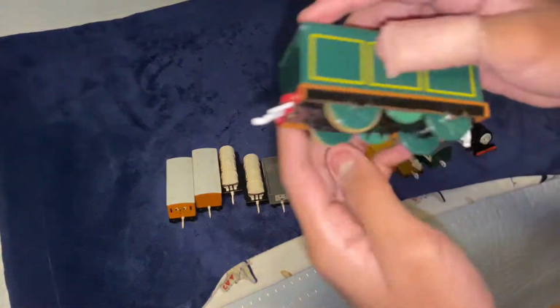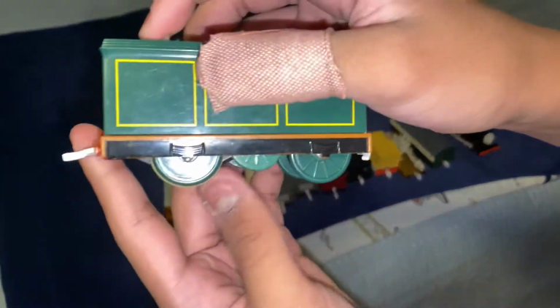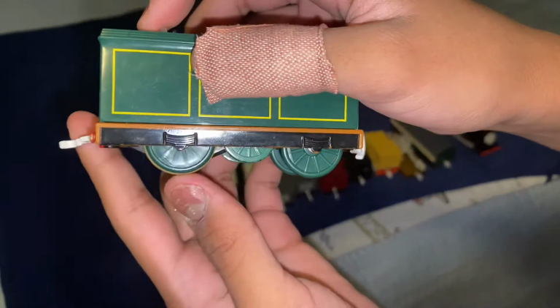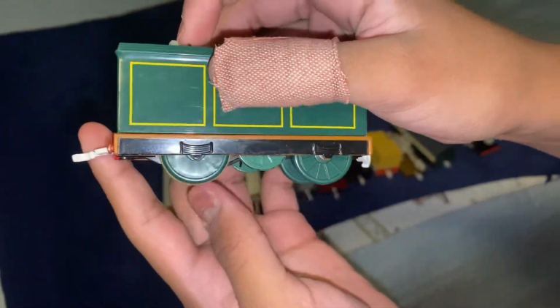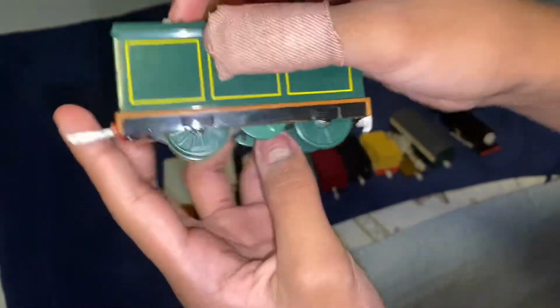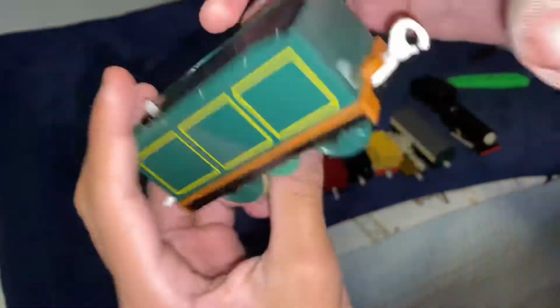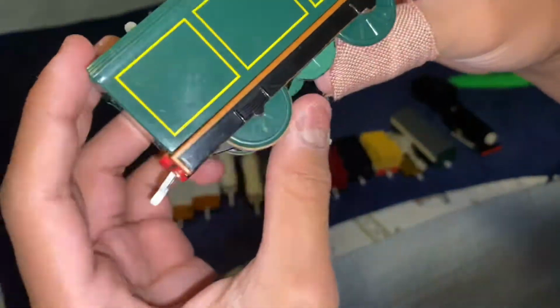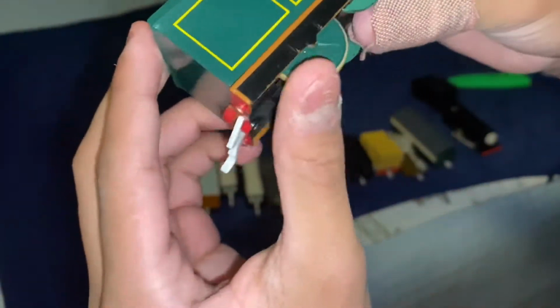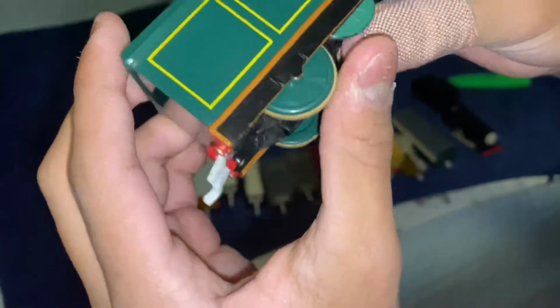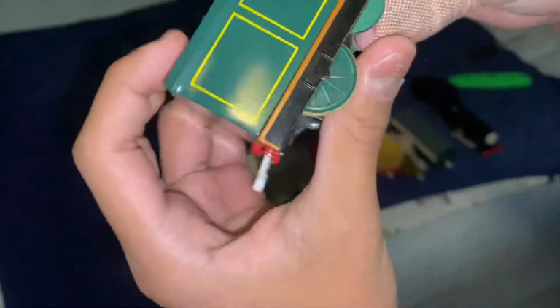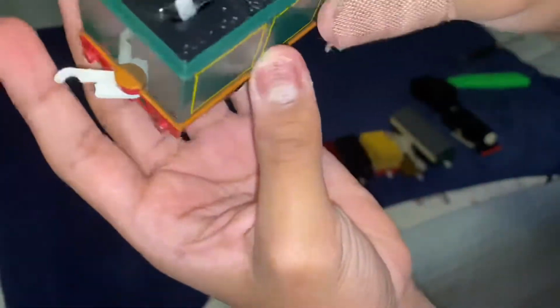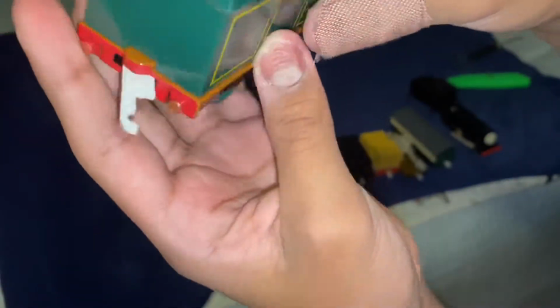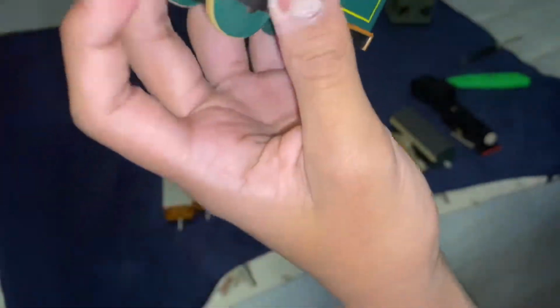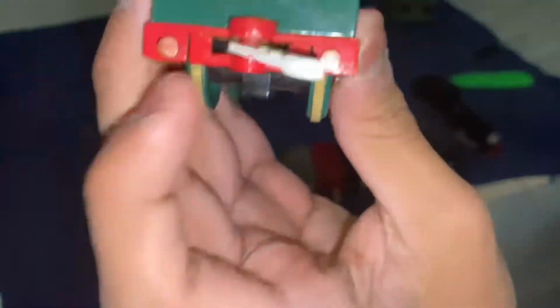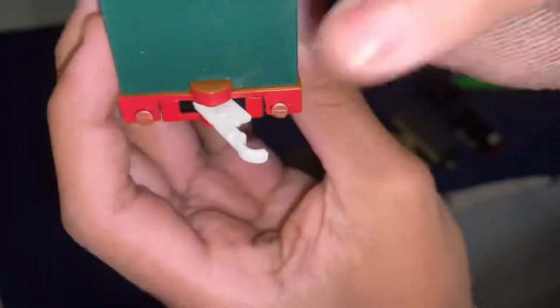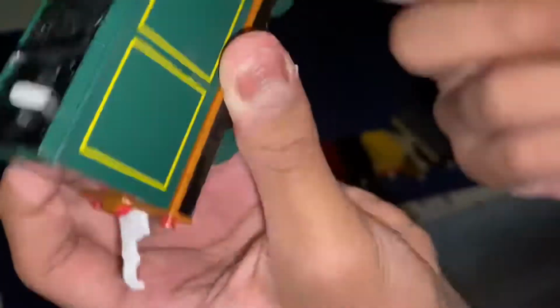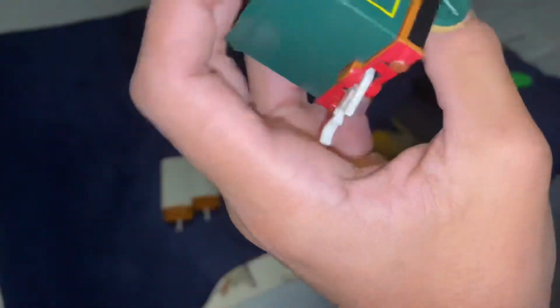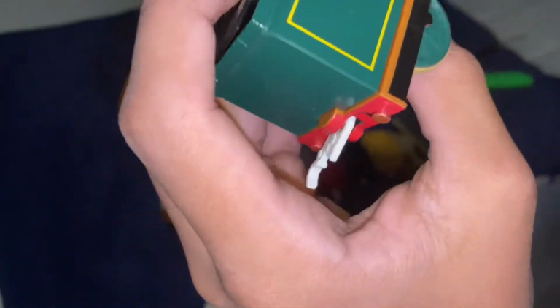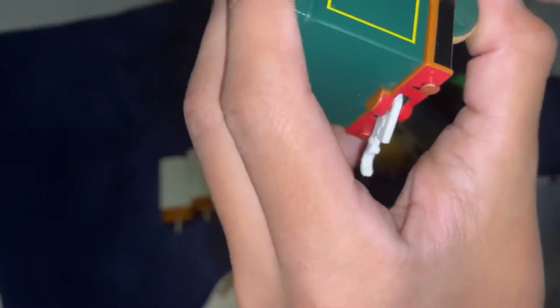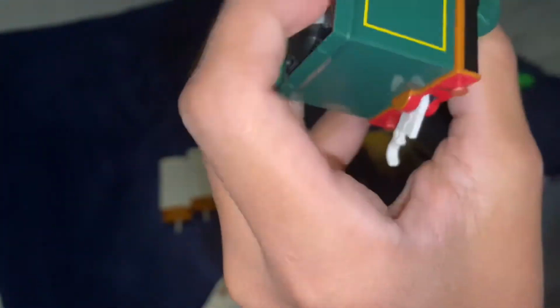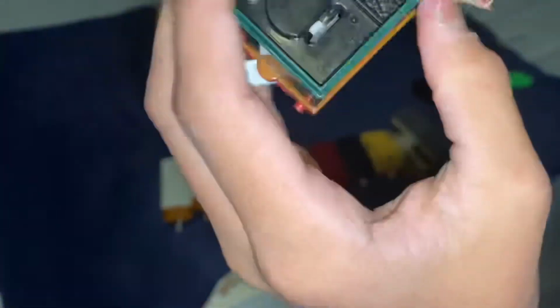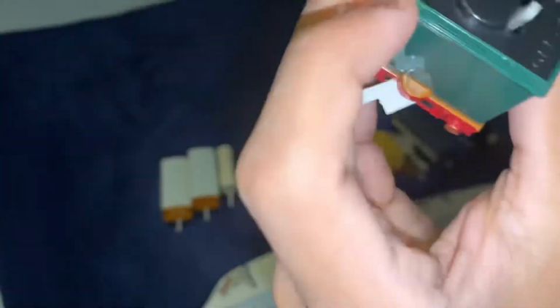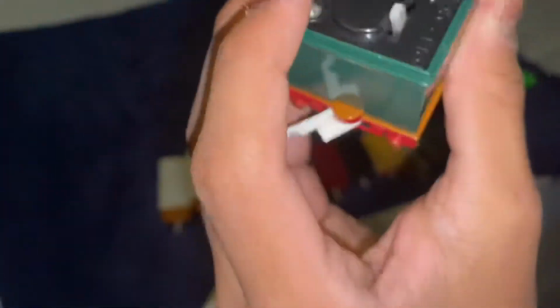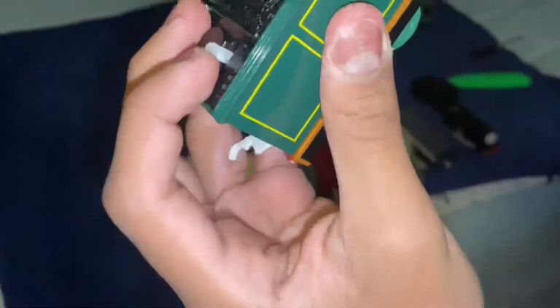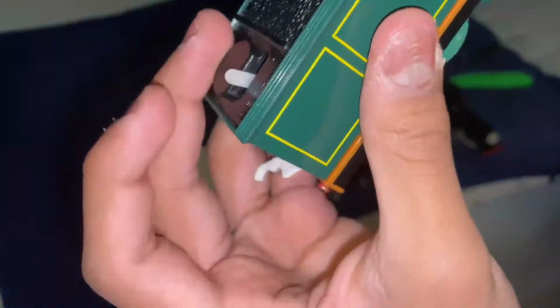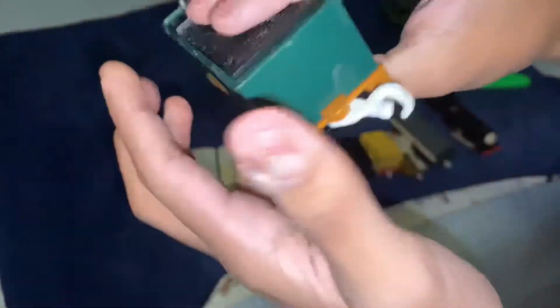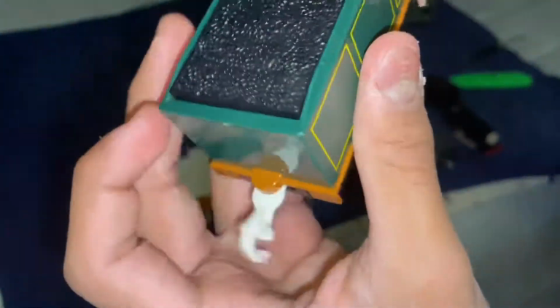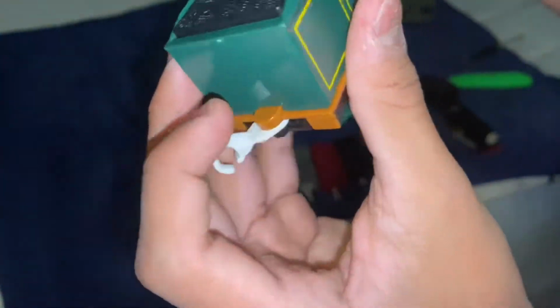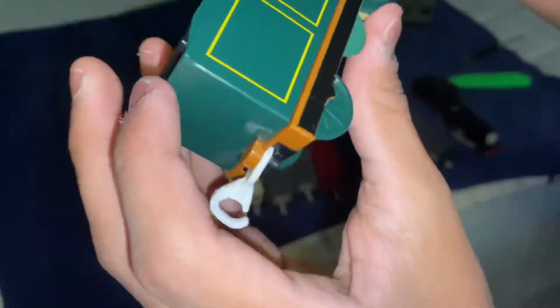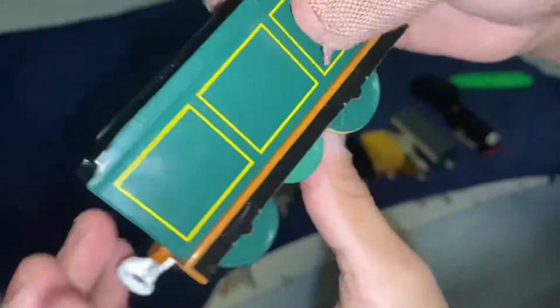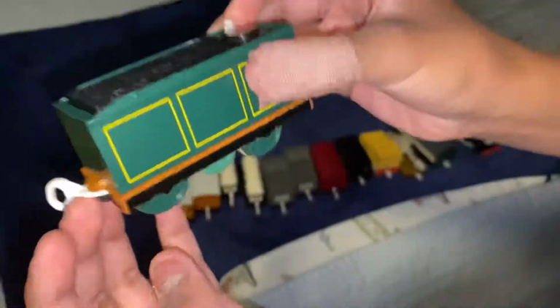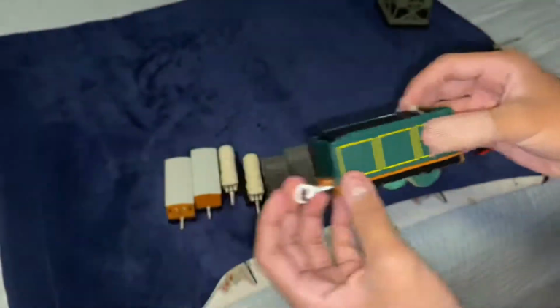Emily's tender is also really nice — it works really nicely. The condition is honestly really good except for one part, but I can fix it. It's really strong — stronger than Neville at least by a lot — and I'm glad I can have an Emily tender. When I finally get Emily, I'm gonna practice on Emily.